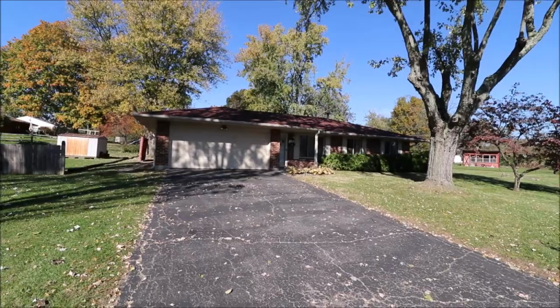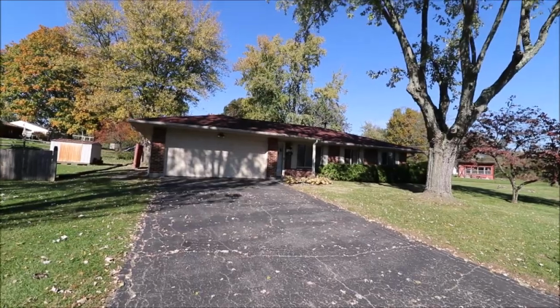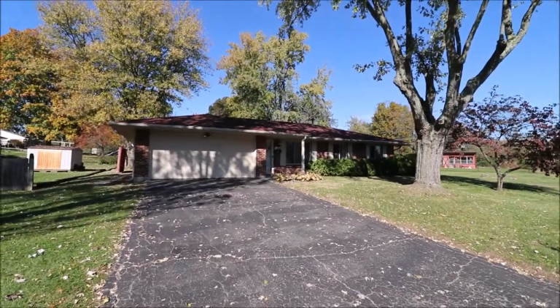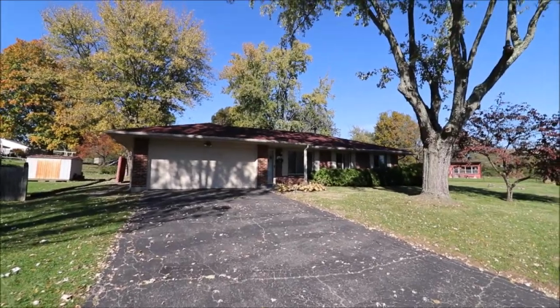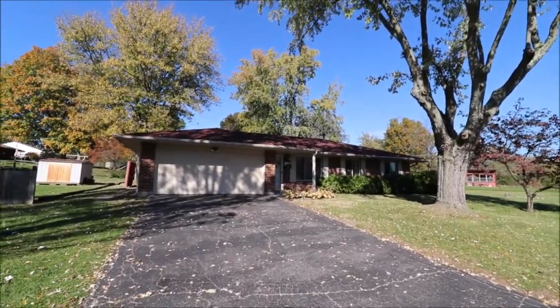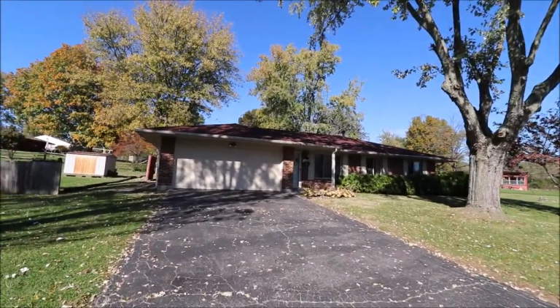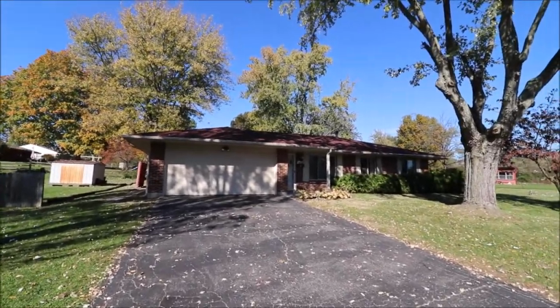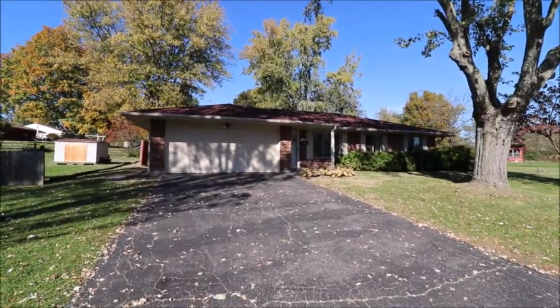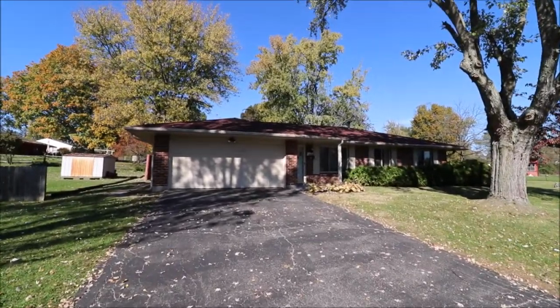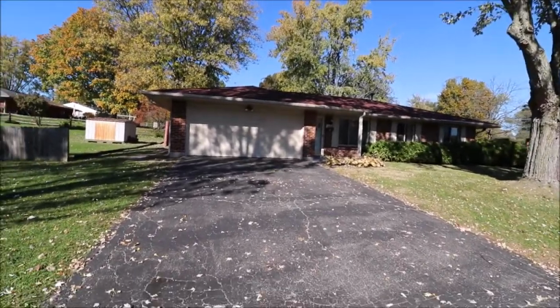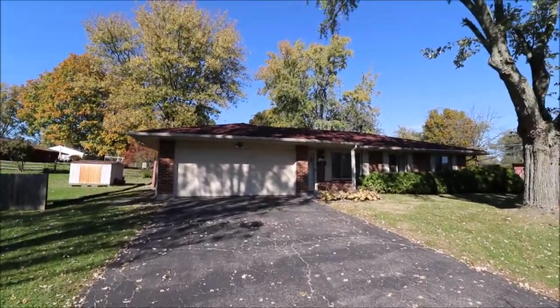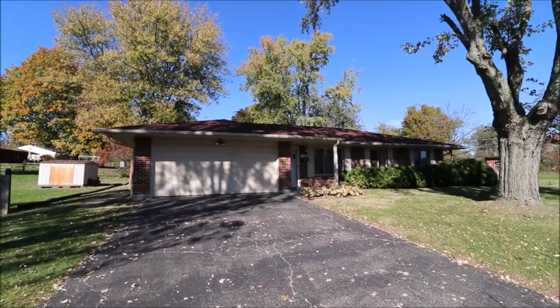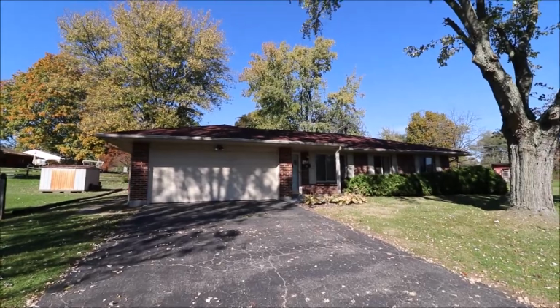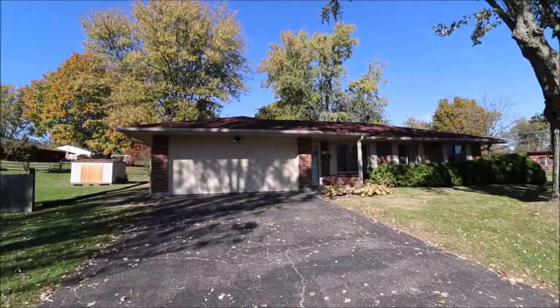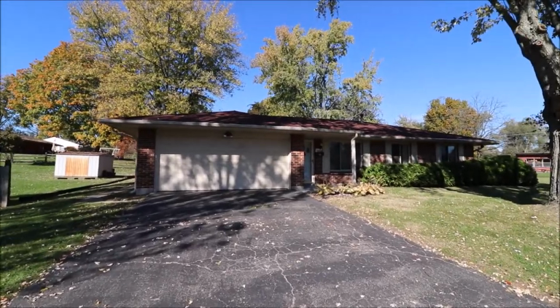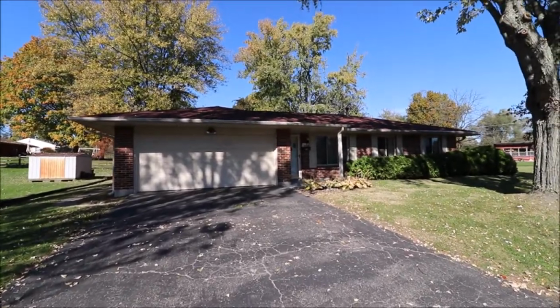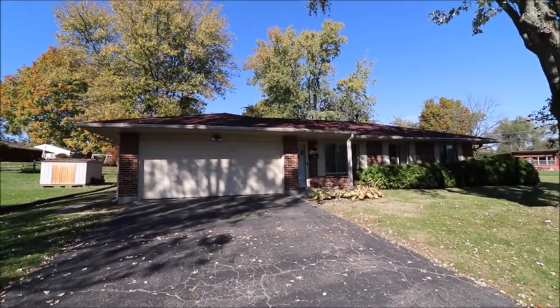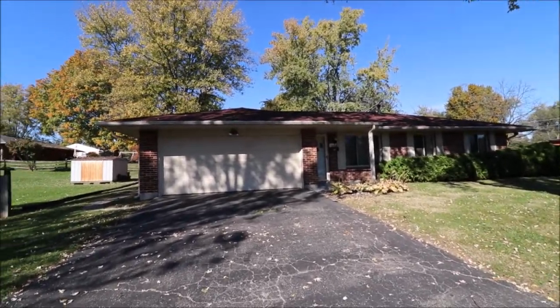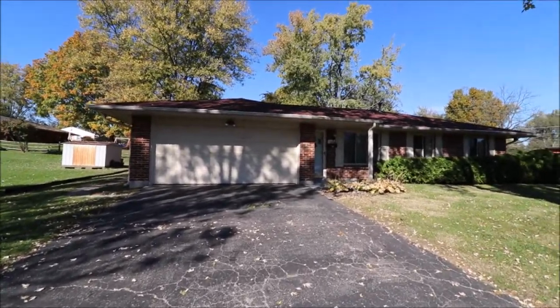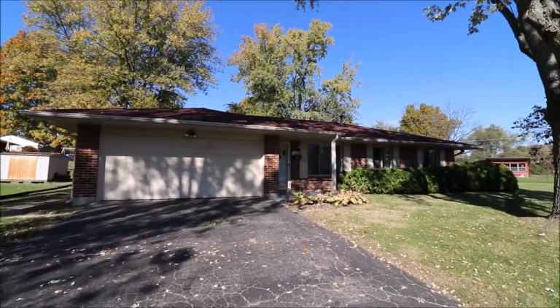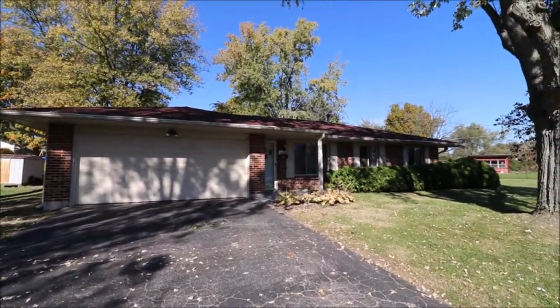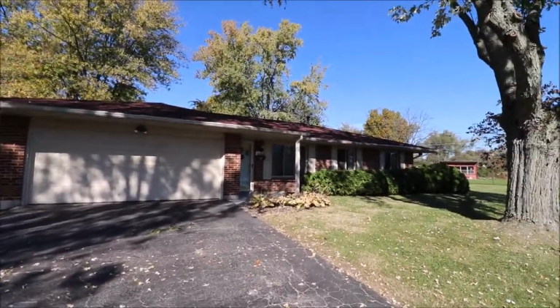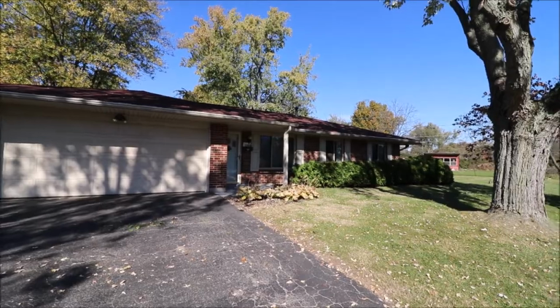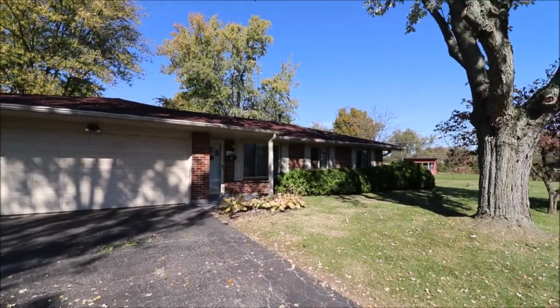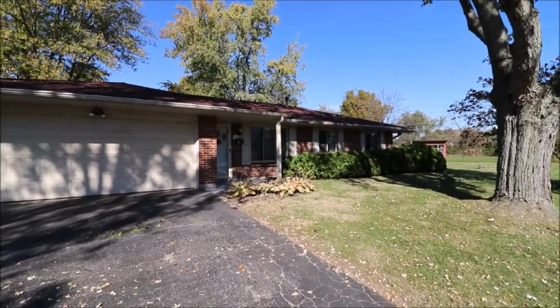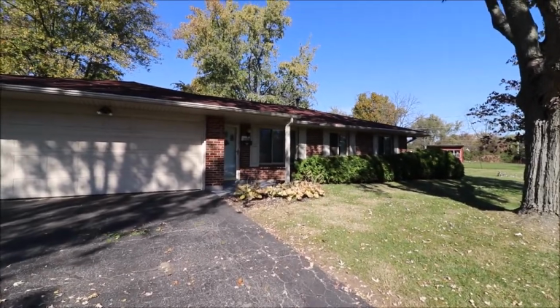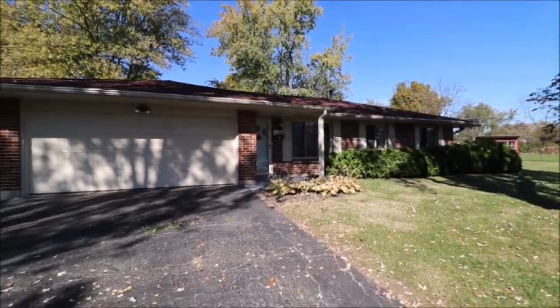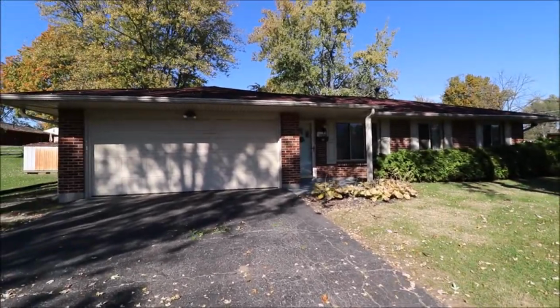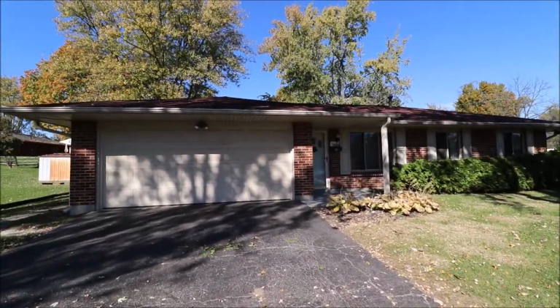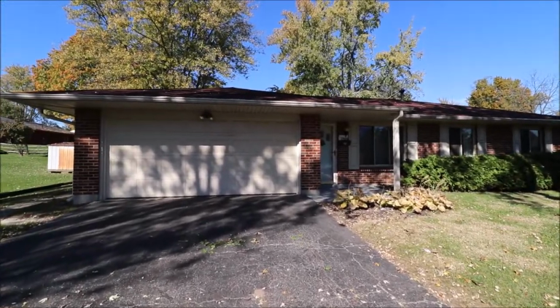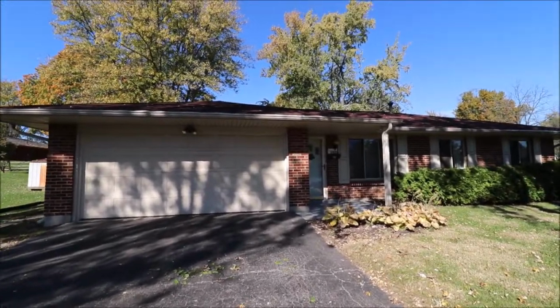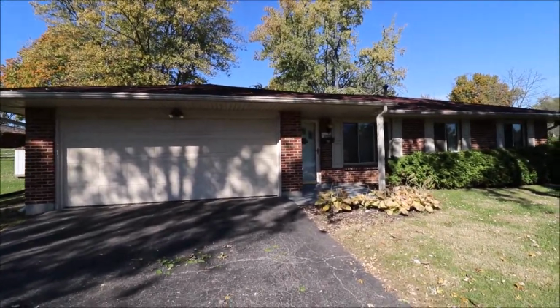Hello and welcome to 2333 Mardell Drive, Miami Township, Ohio. We're just minutes from the Dayton Mall, minutes from I-75 — just a fantastic location in a quiet neighborhood. We have a brick ranch with an updated roof.